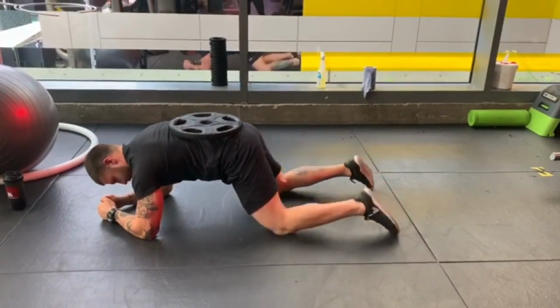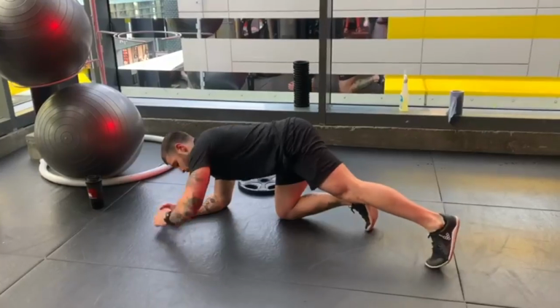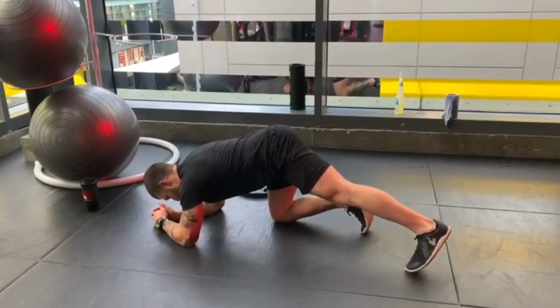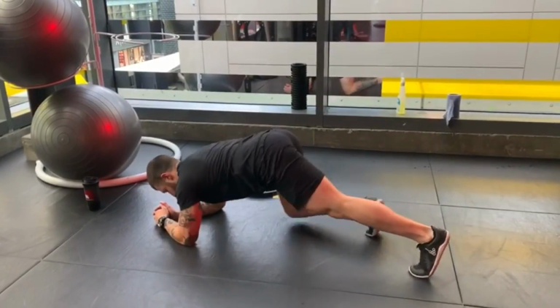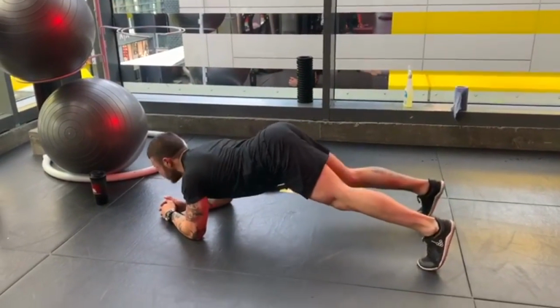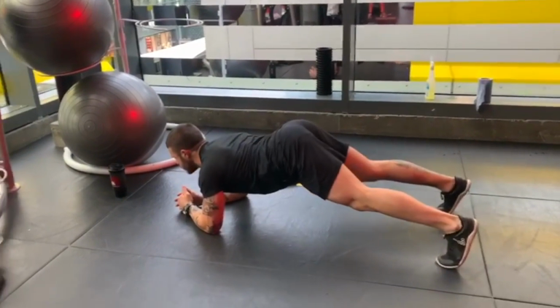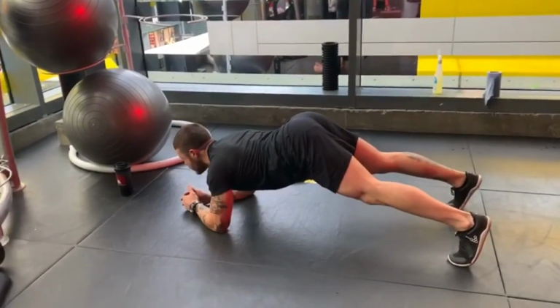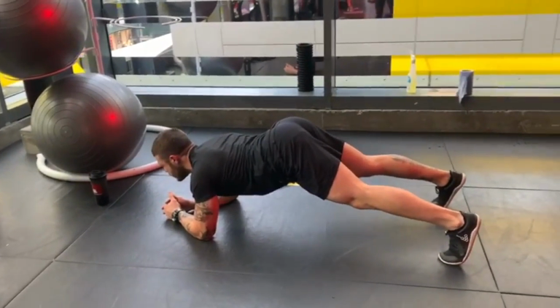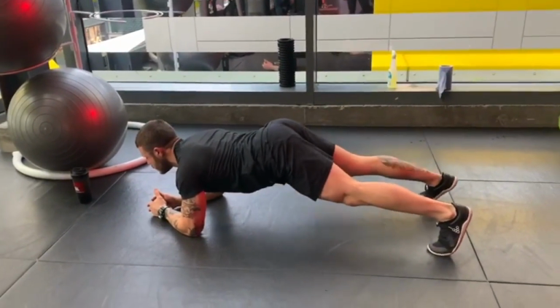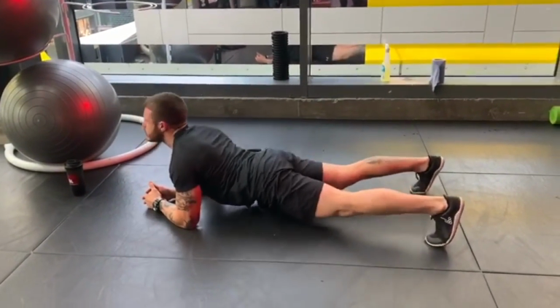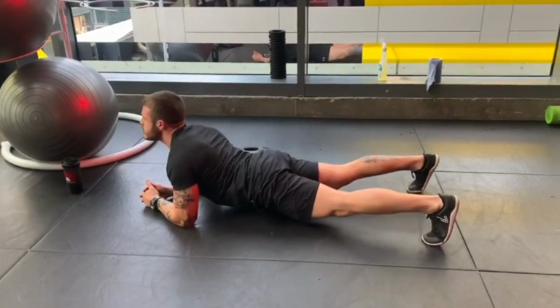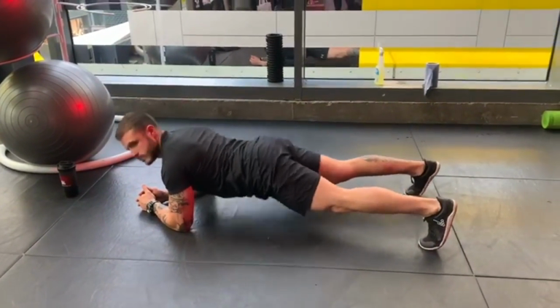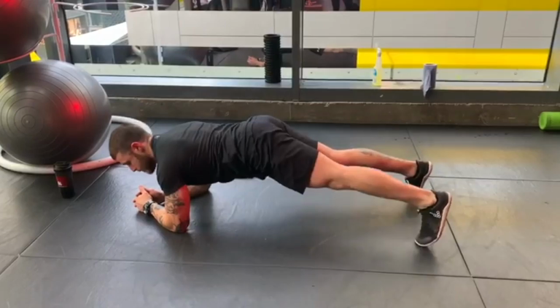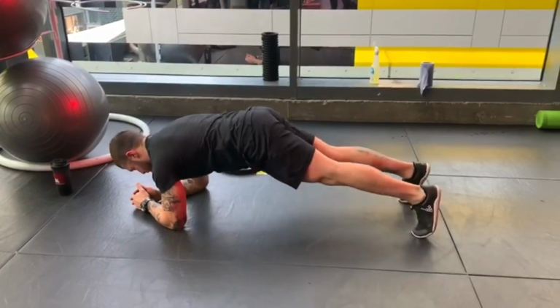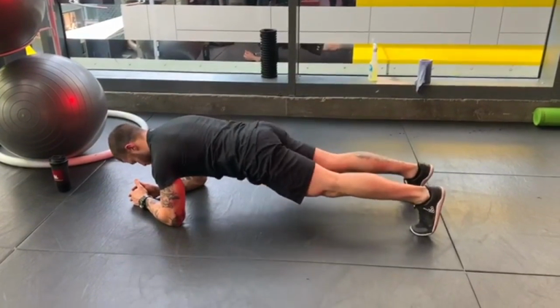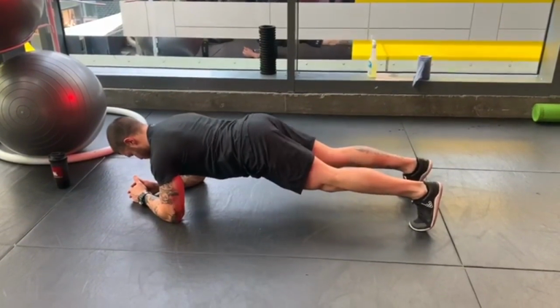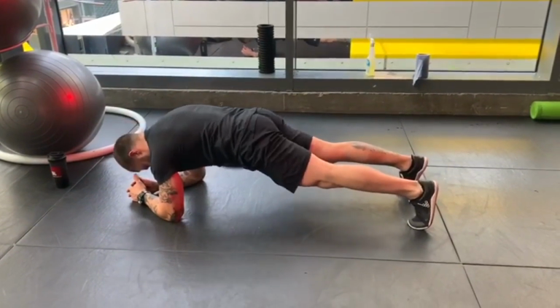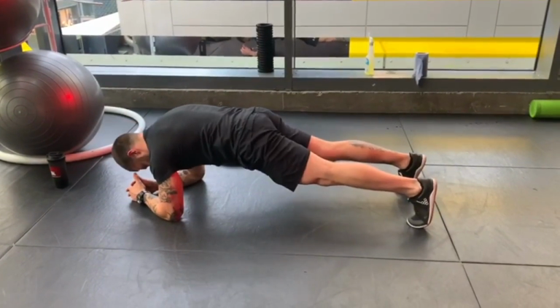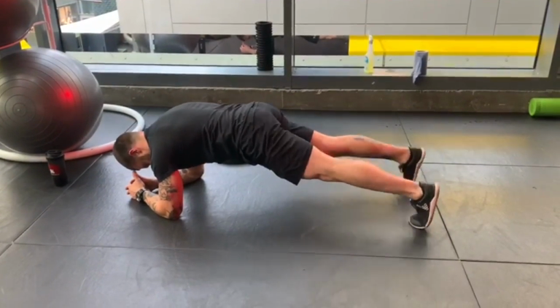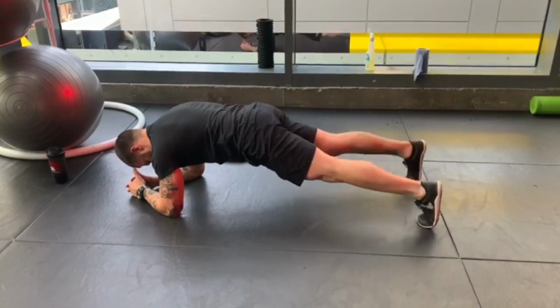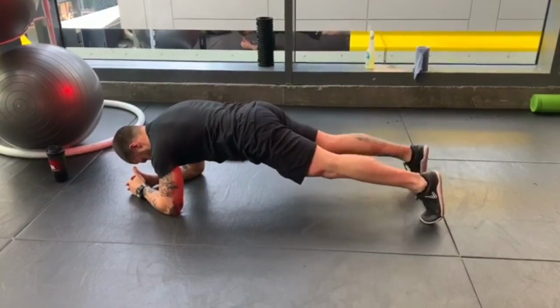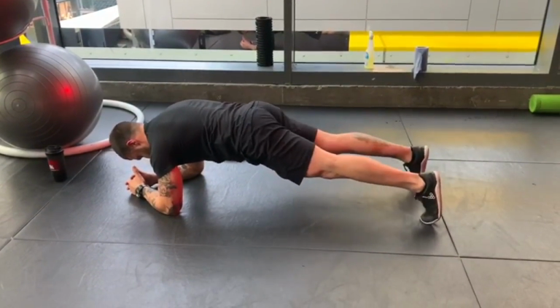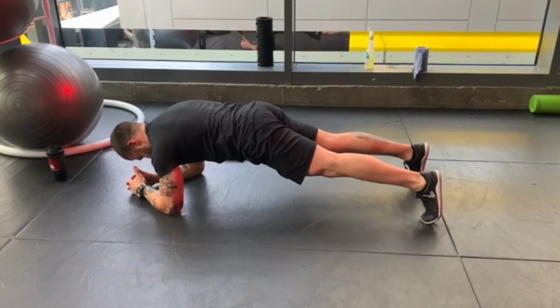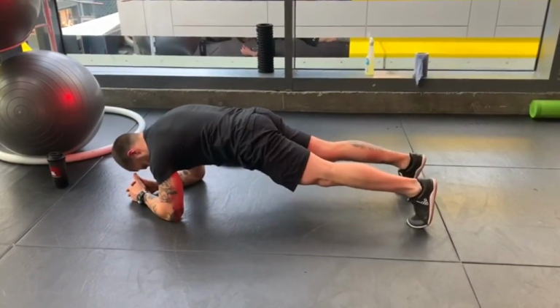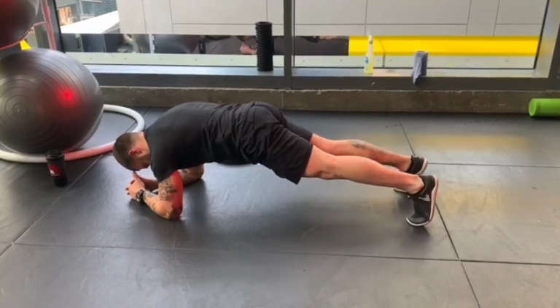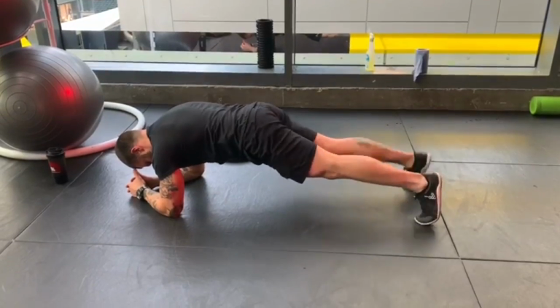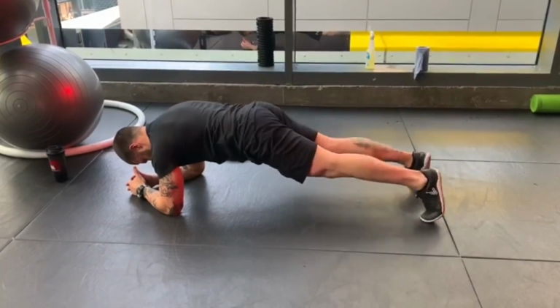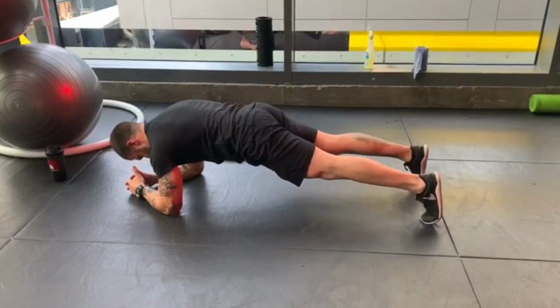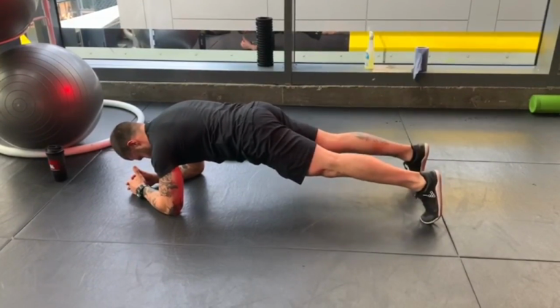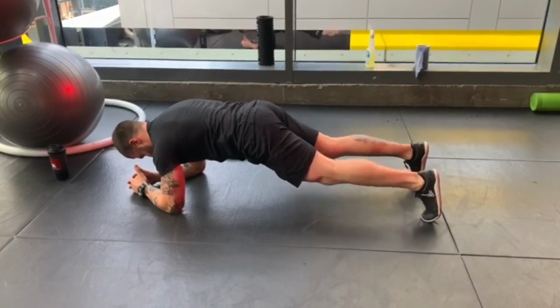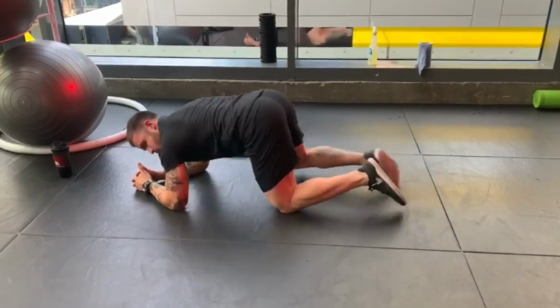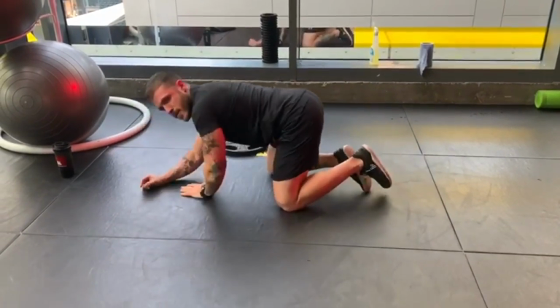So, the common mistake, as you can see, is people getting the bump too high and having a big arch on the back, or the hips too low, close to the floor. As you can see, shoulders, hips and heels on the same line with core and glutes engaged.